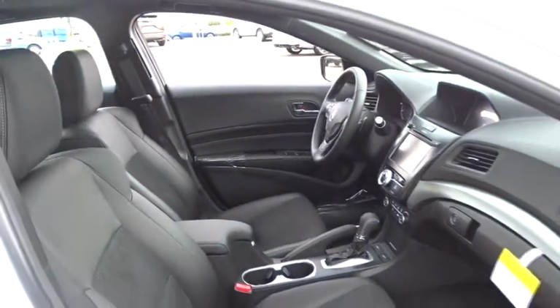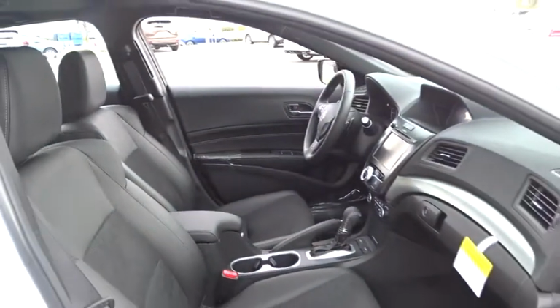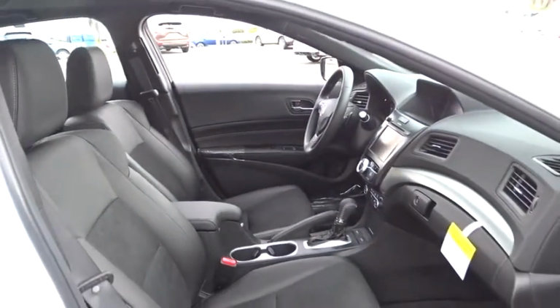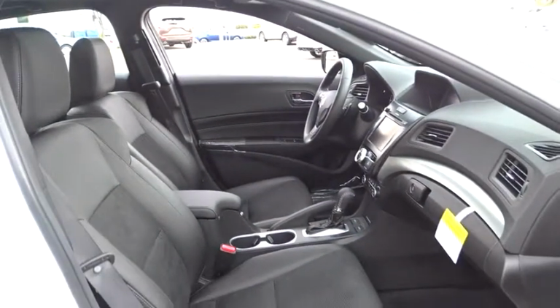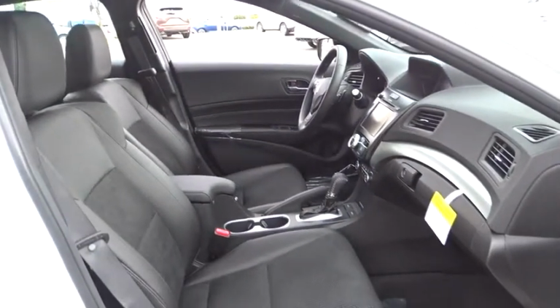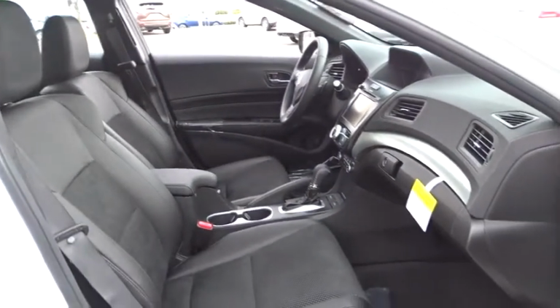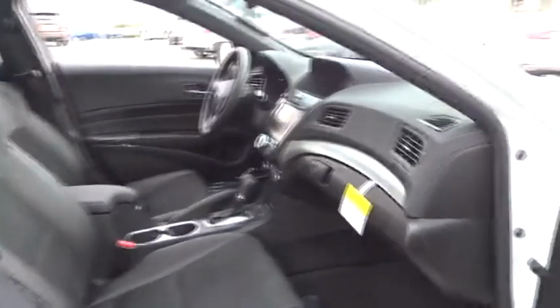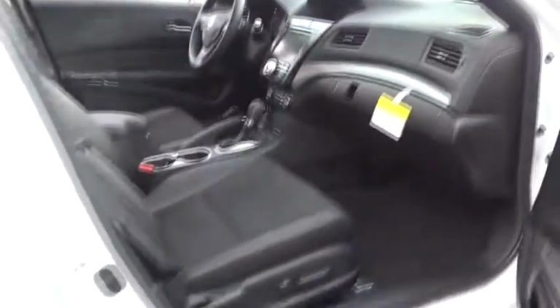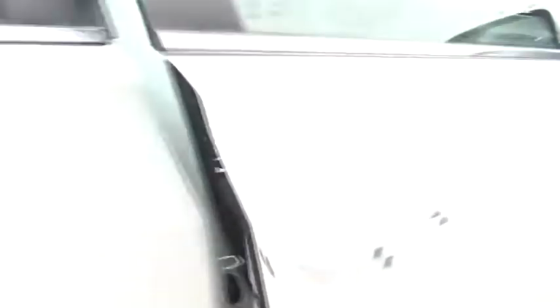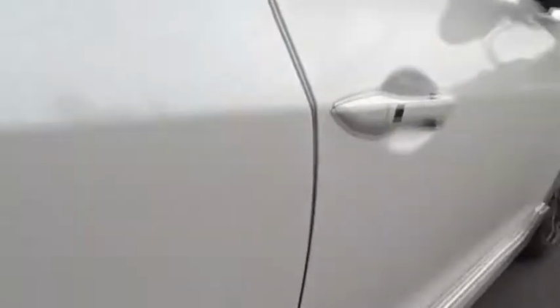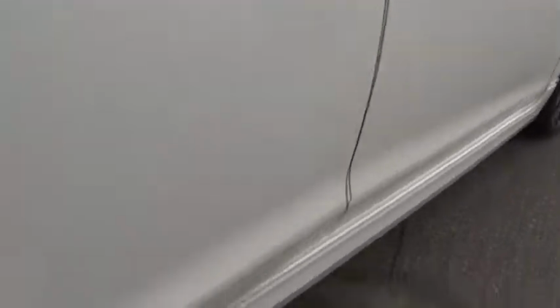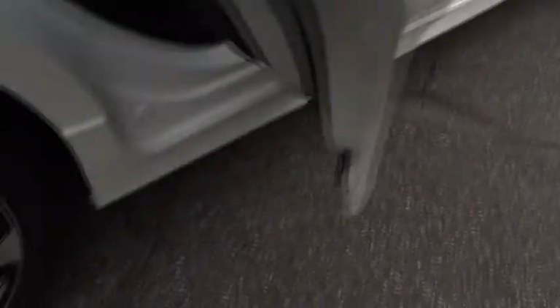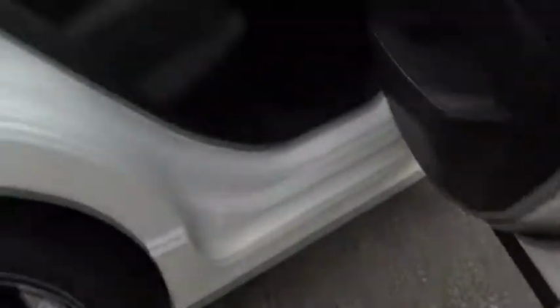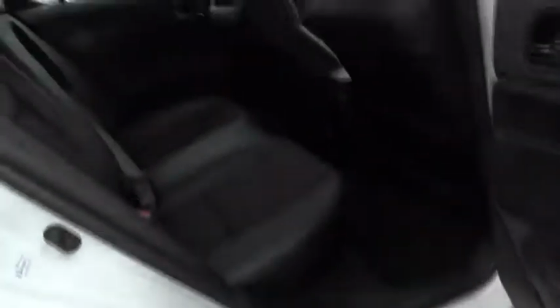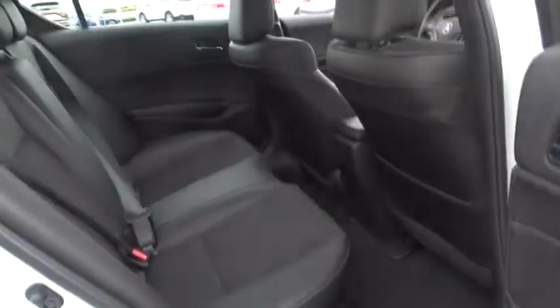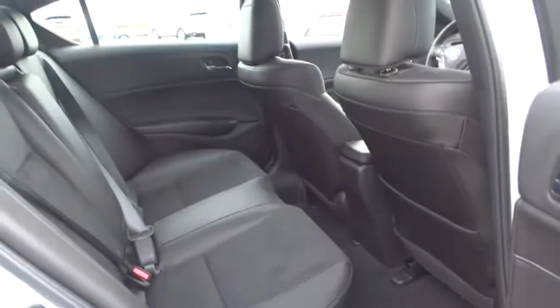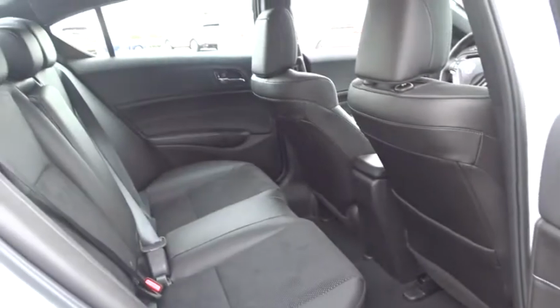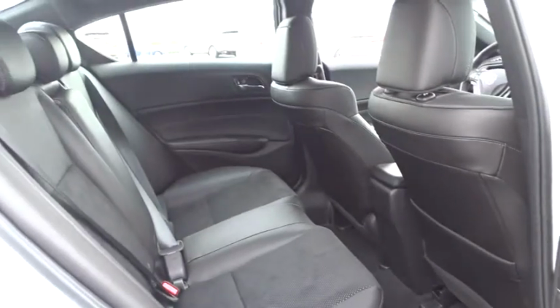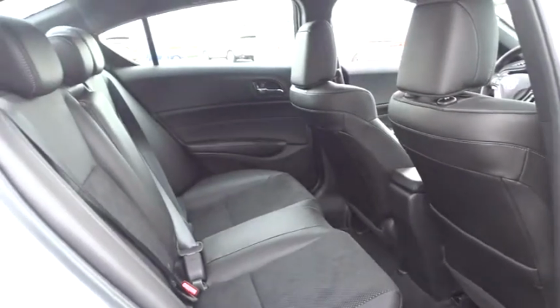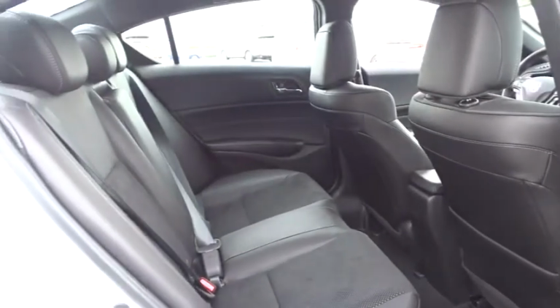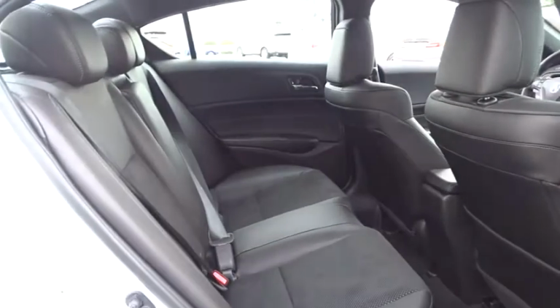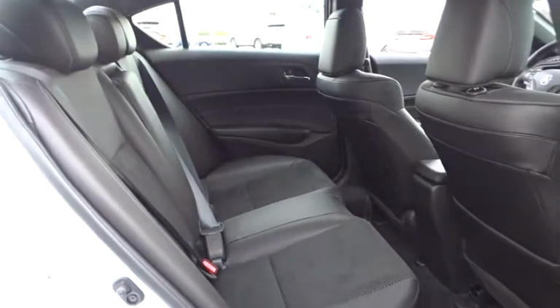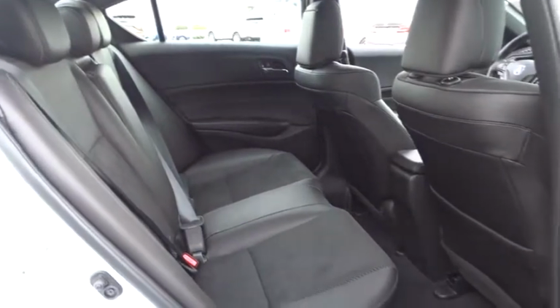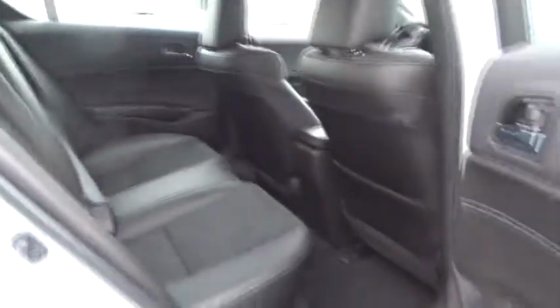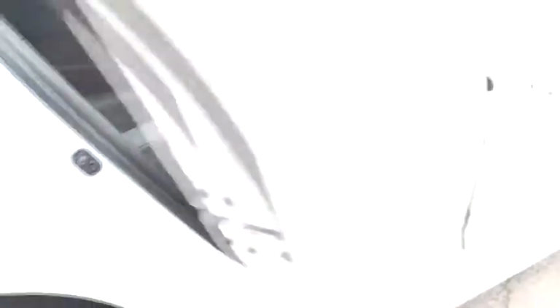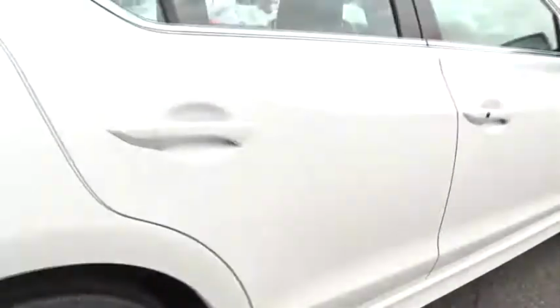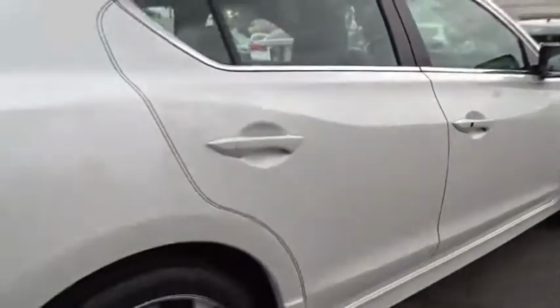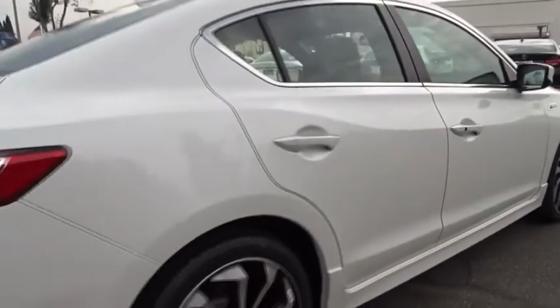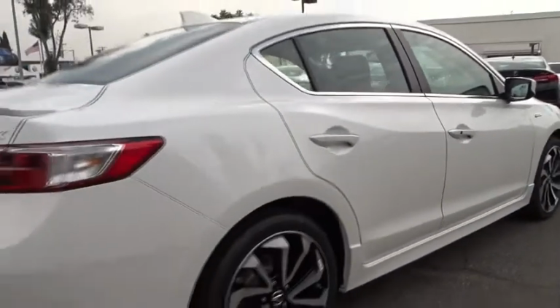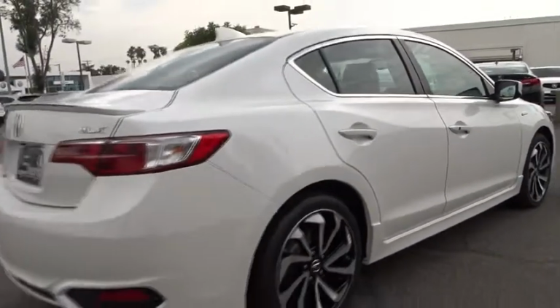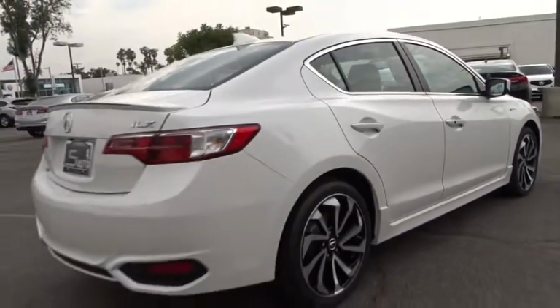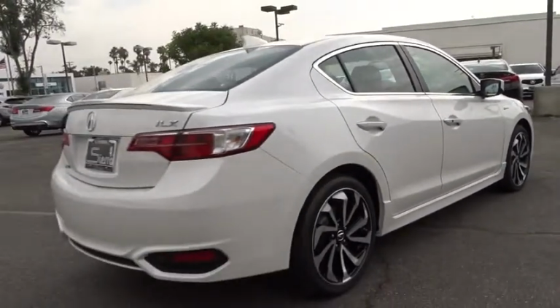Steering wheel audio controls, keyless entry, stability control, traction control, power passenger seat, backup camera, anti-lock braking system, Bluetooth, leather-wrapped steering wheel, power steering, adjustable steering wheel, cruise control.